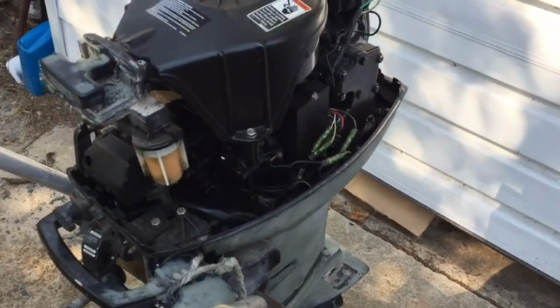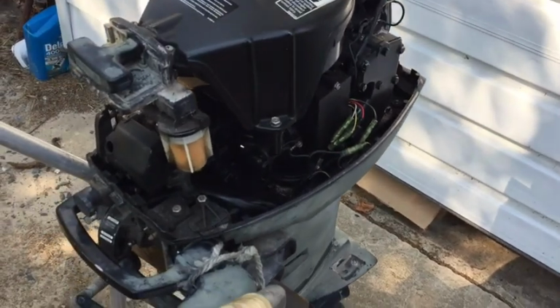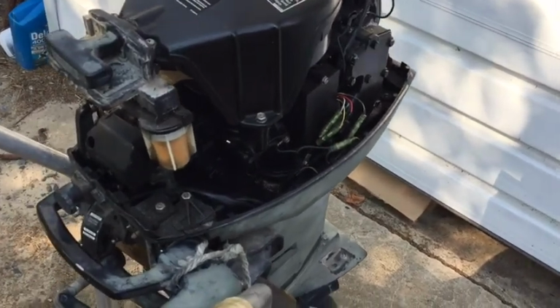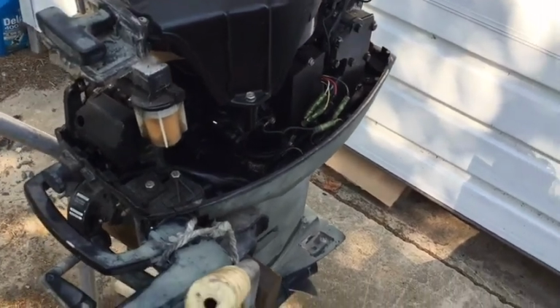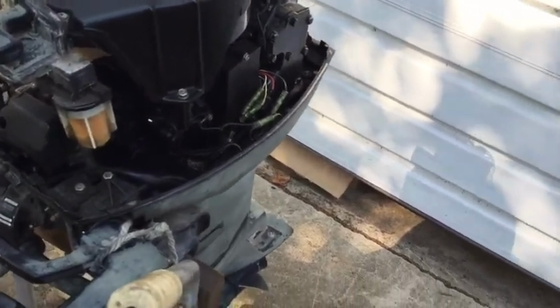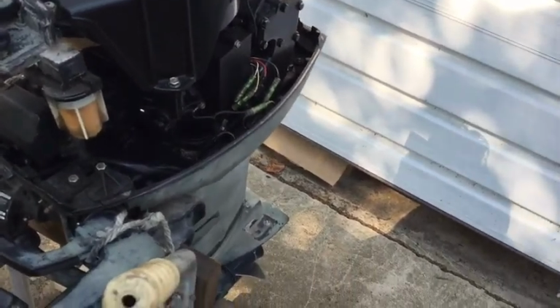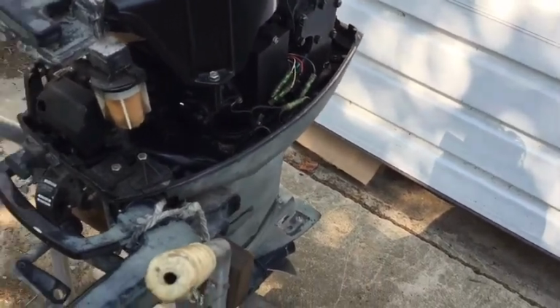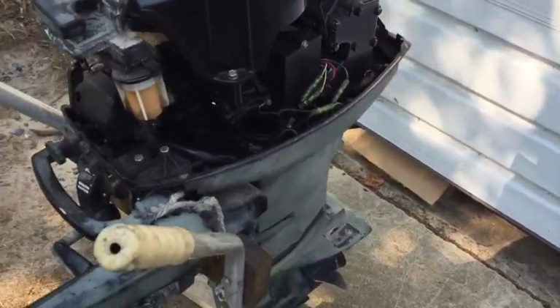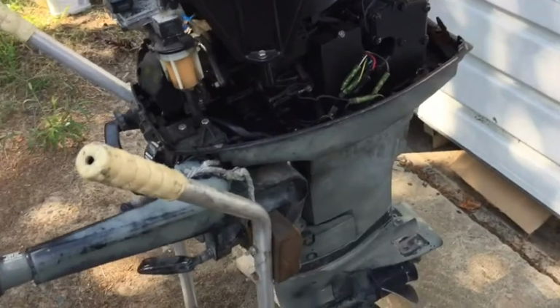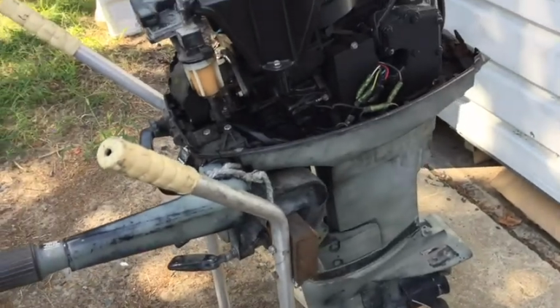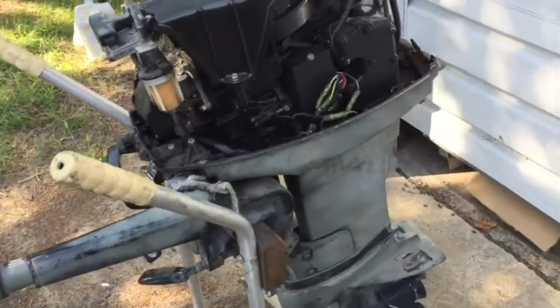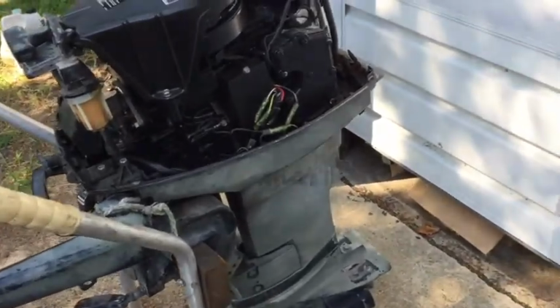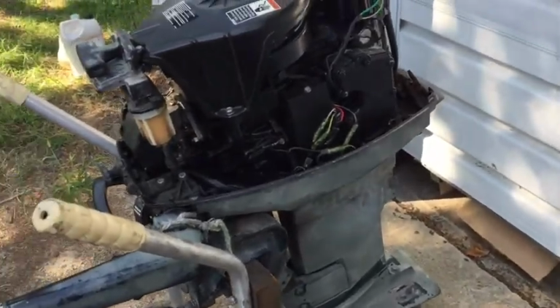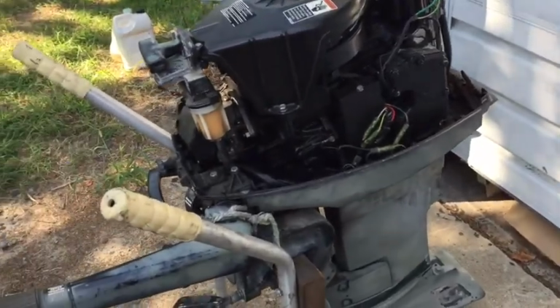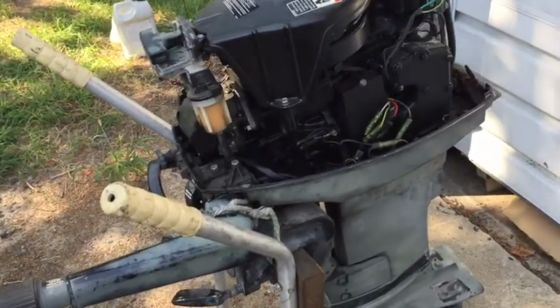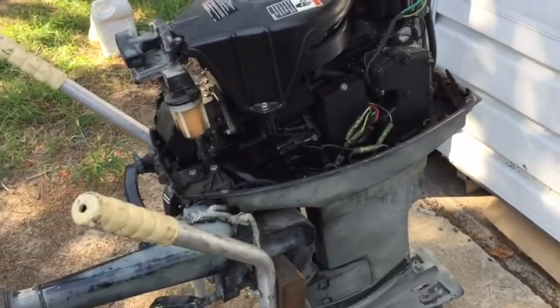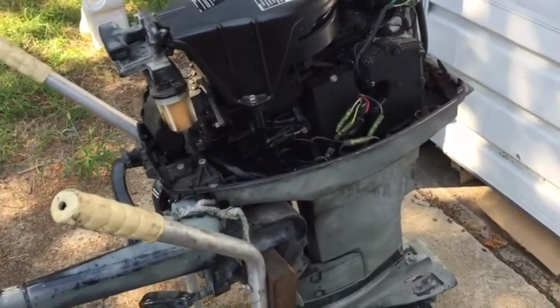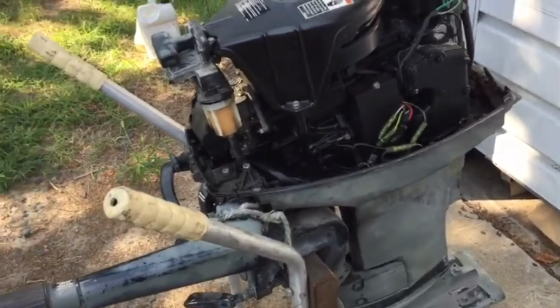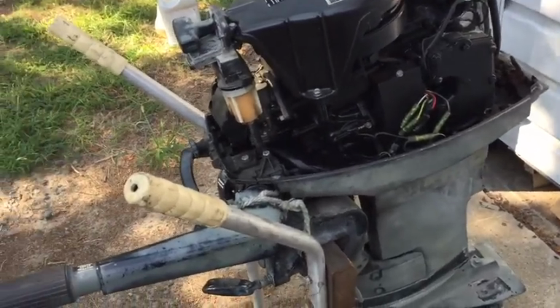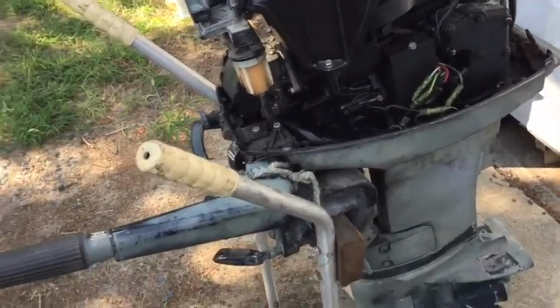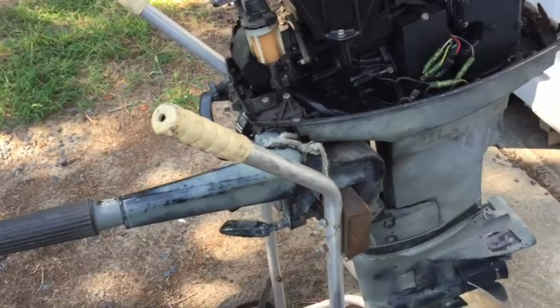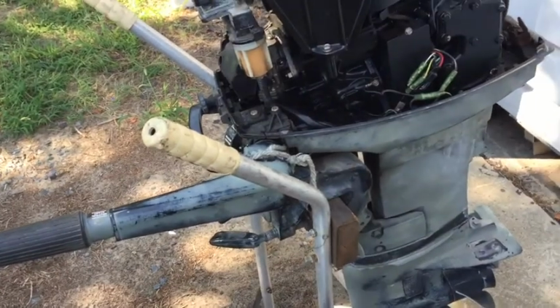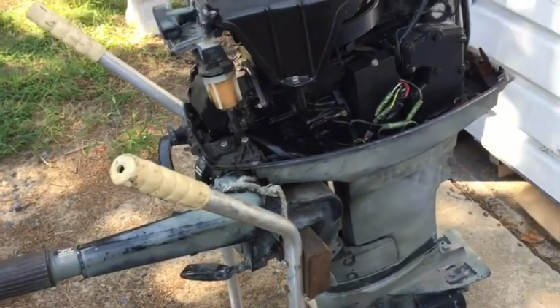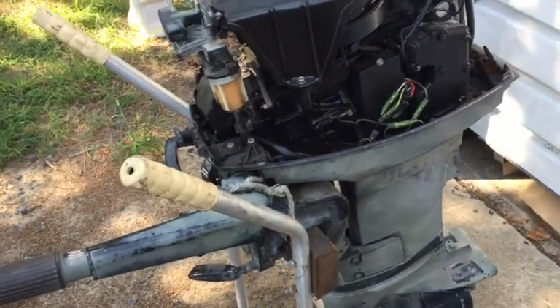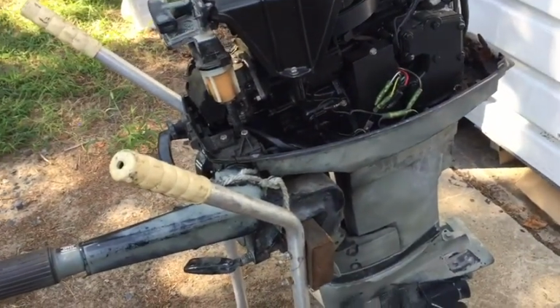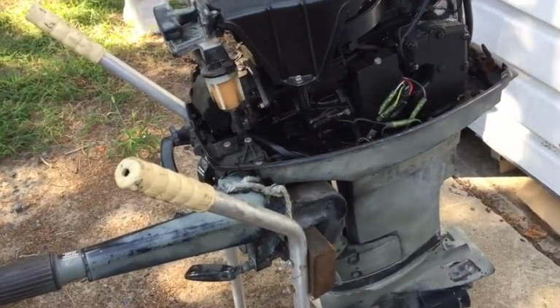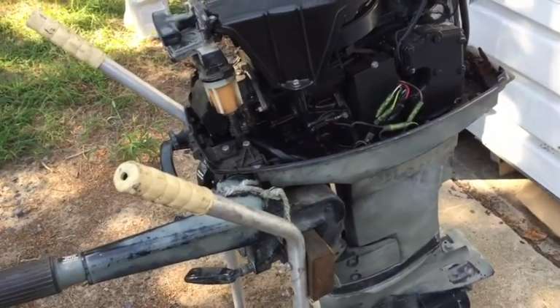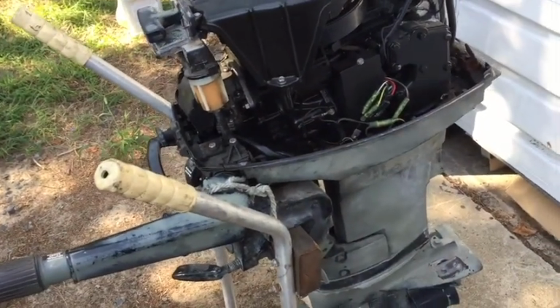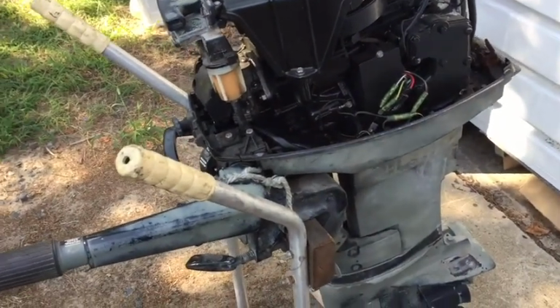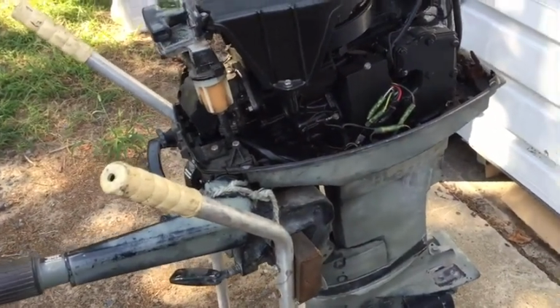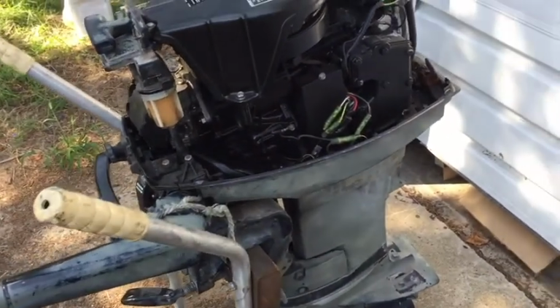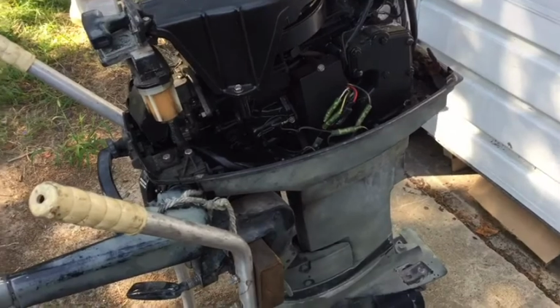All right, what we're working on today is a '96 Mercury. We're gonna go through and pull the carburetors off today and clean the carburetor. I'm gonna show you guys how to pull it off and how to do a quick clean on it to try to make sure it's gonna run for this year.